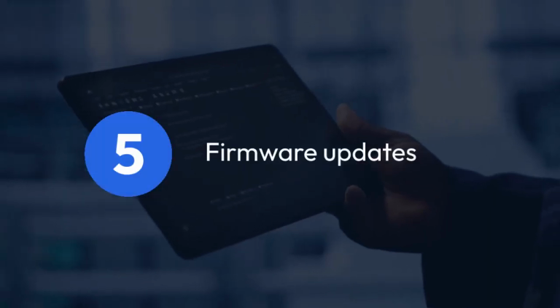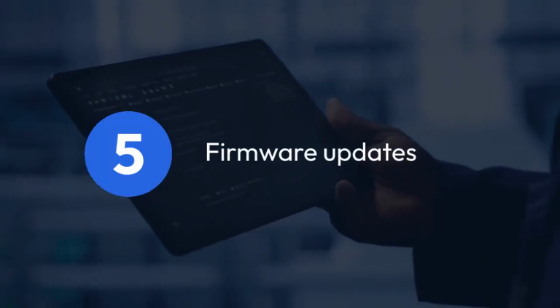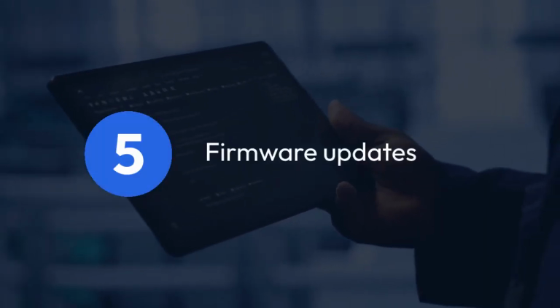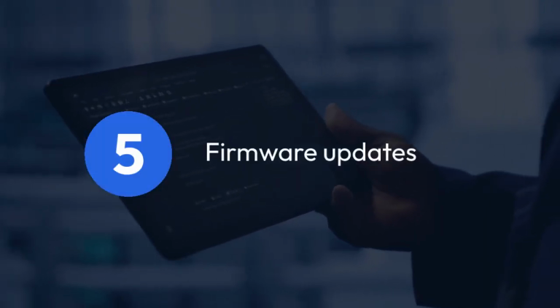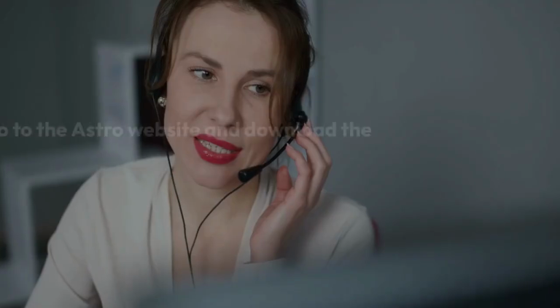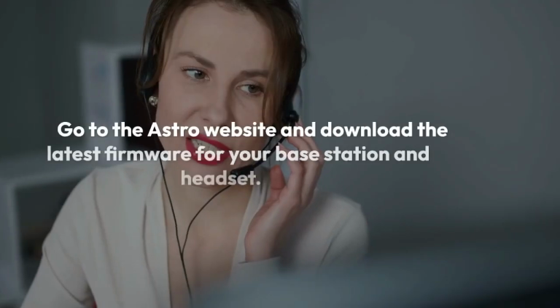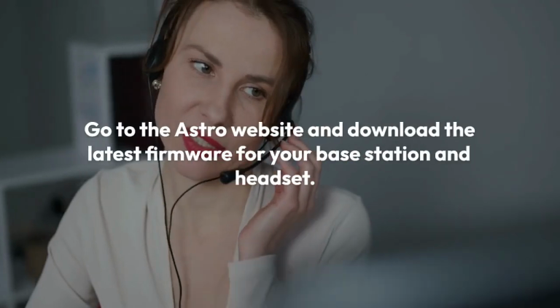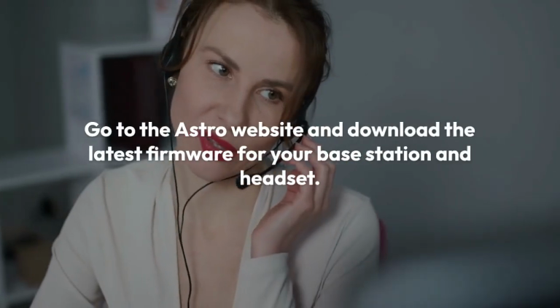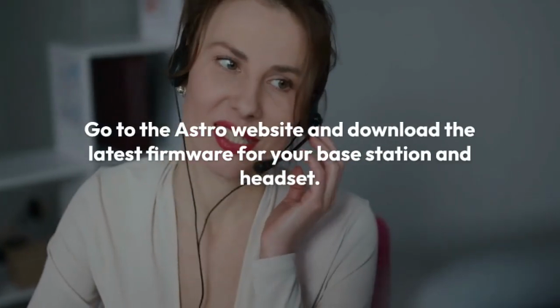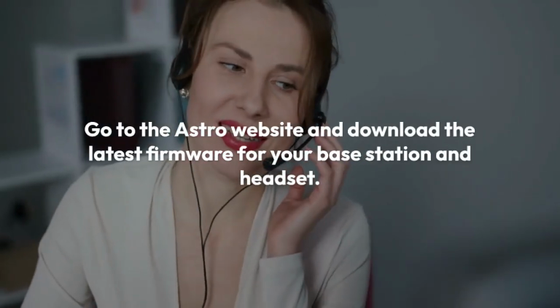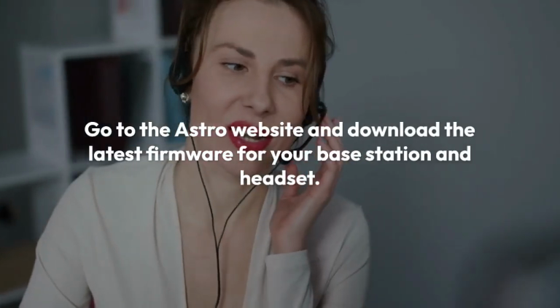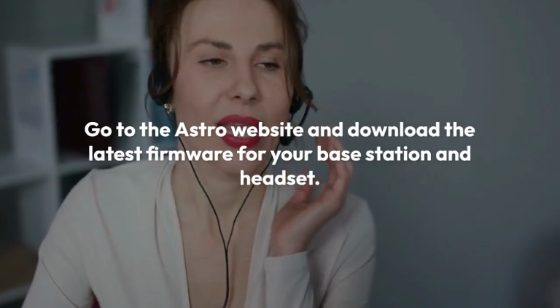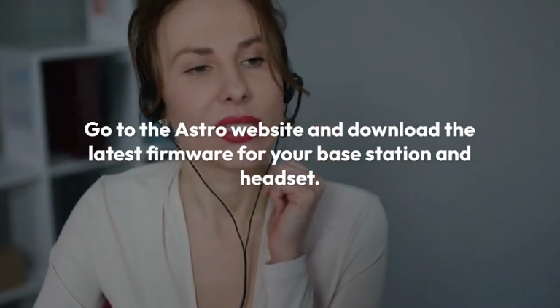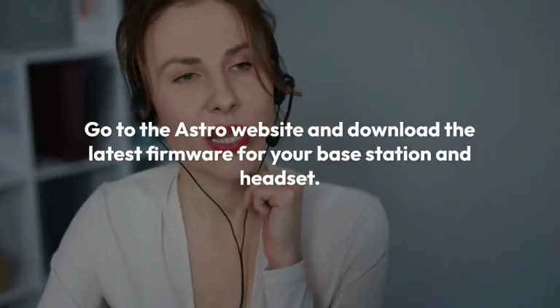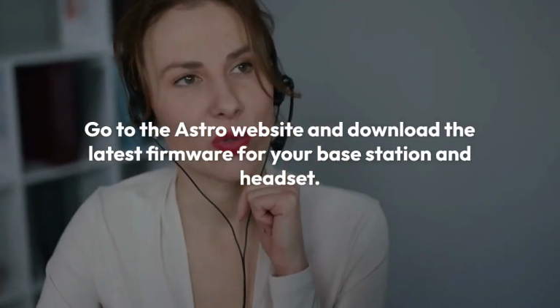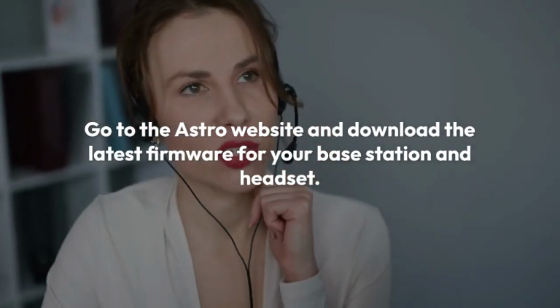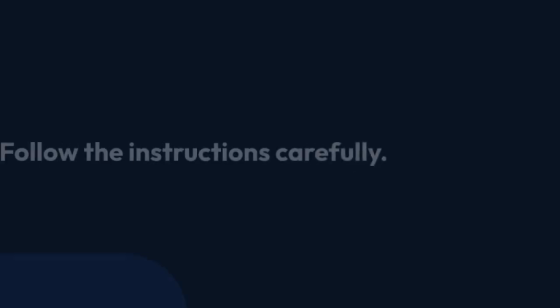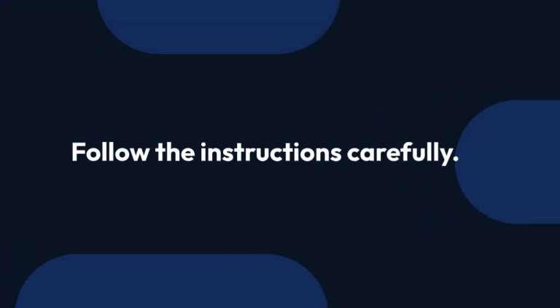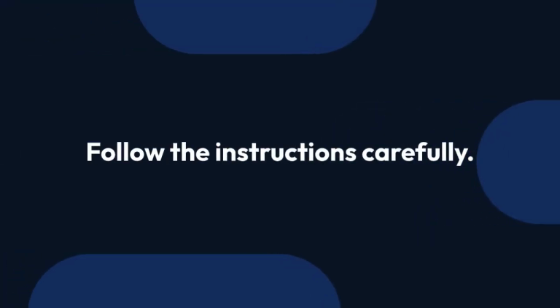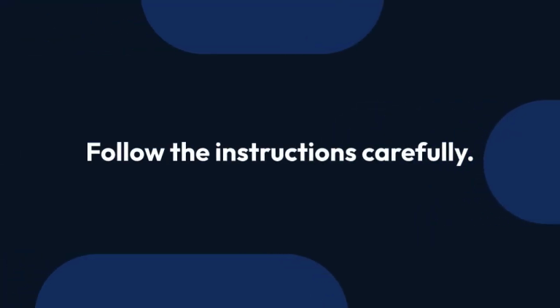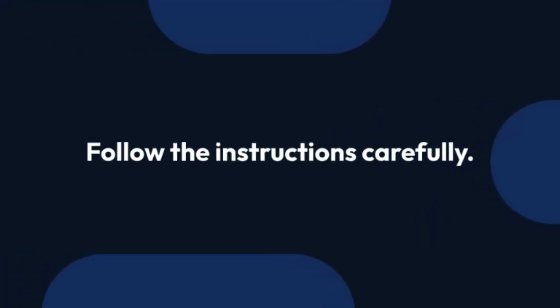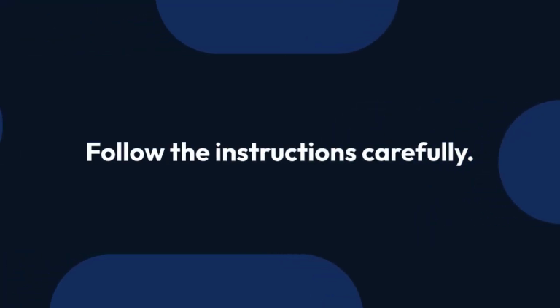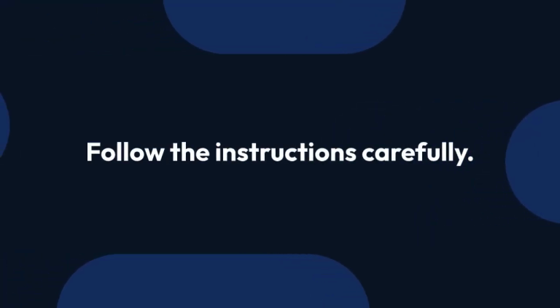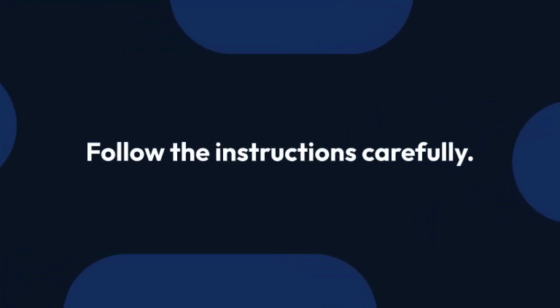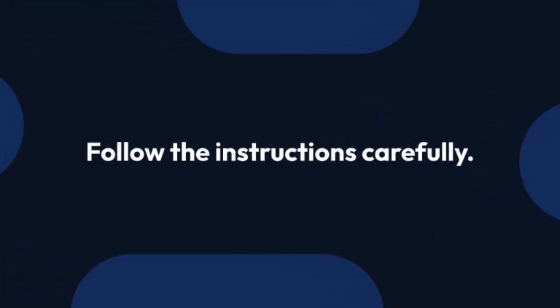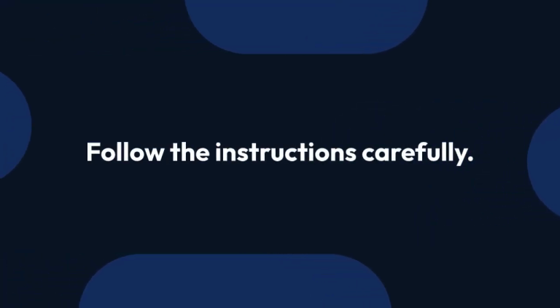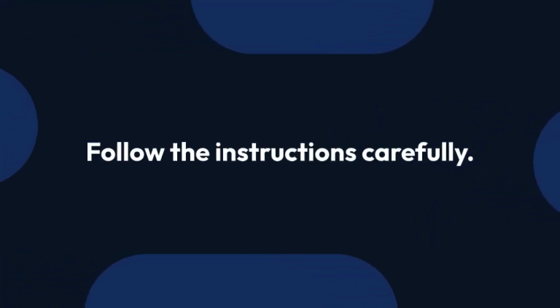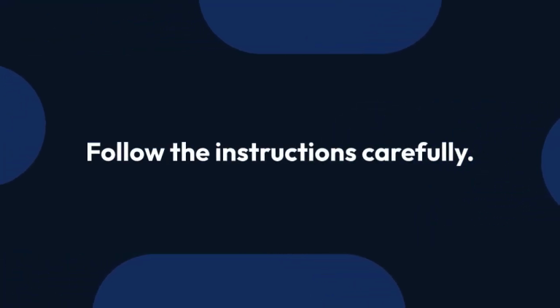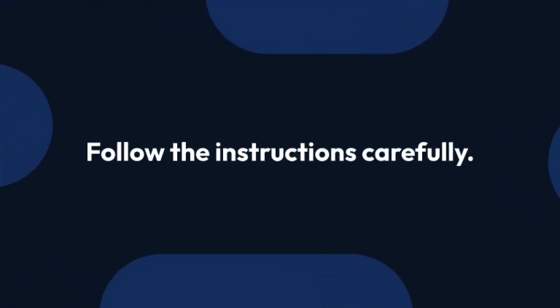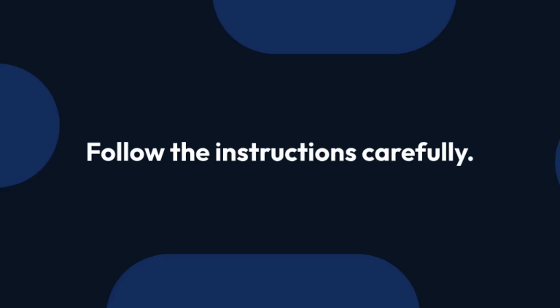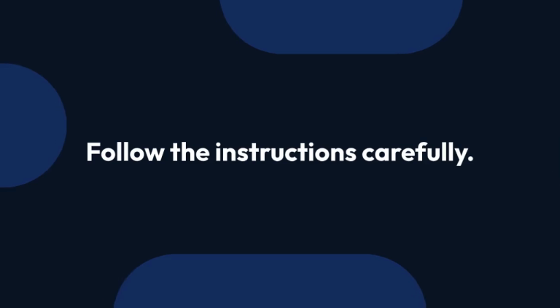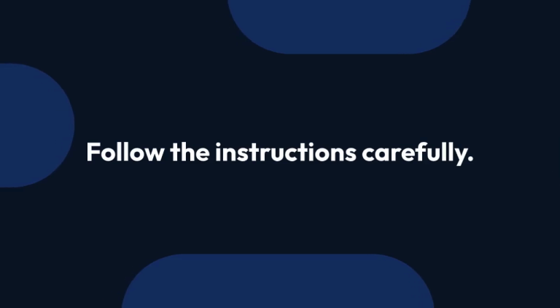Firmware updates are crucial. Go to the Astro website and download the latest firmware for your base station and headset. Outdated firmware is a common culprit behind many connectivity issues. Carefully follow the instructions provided.